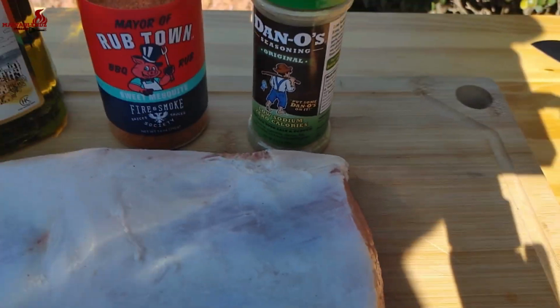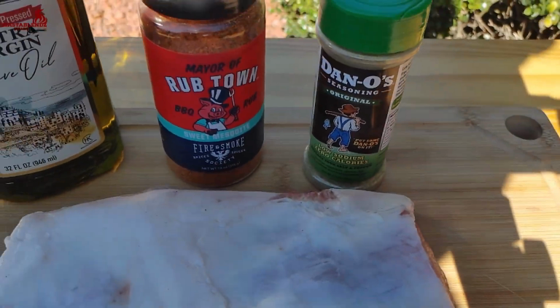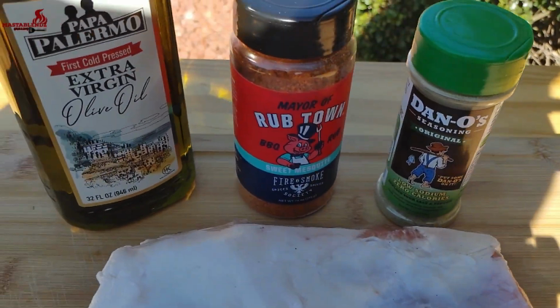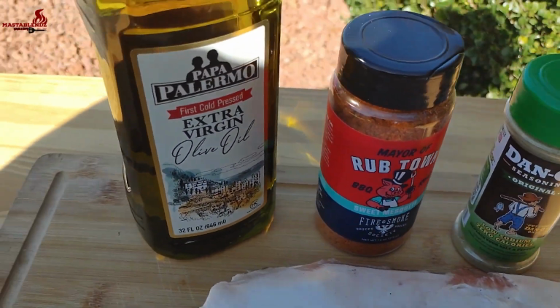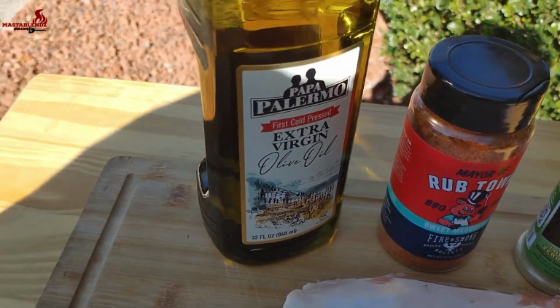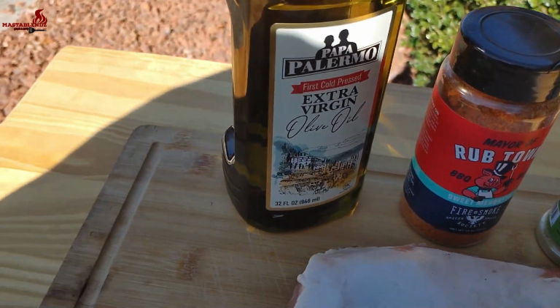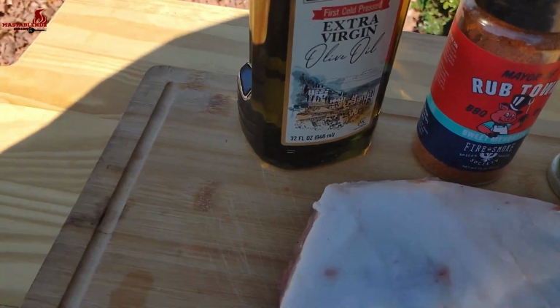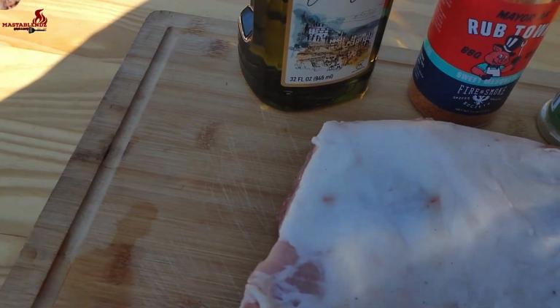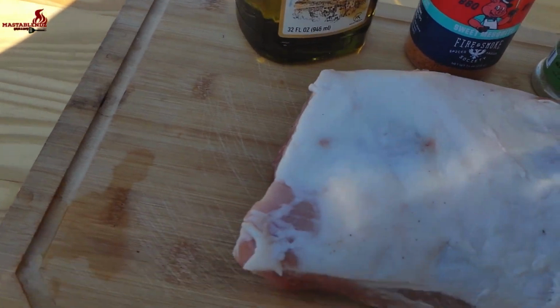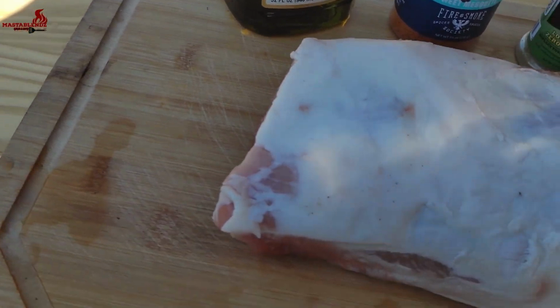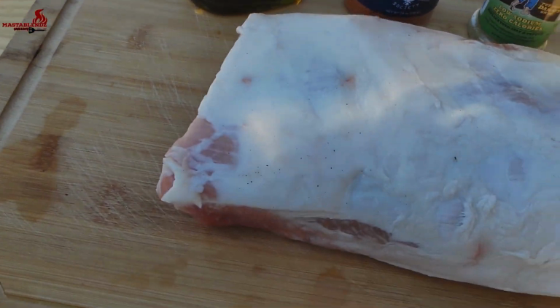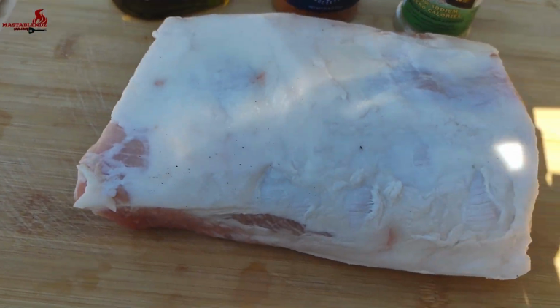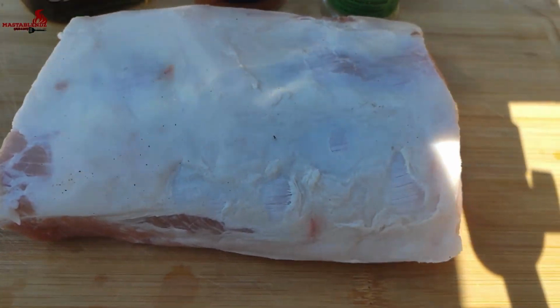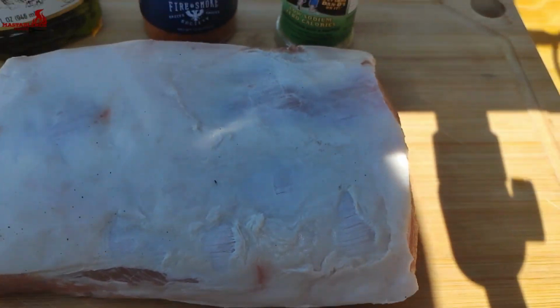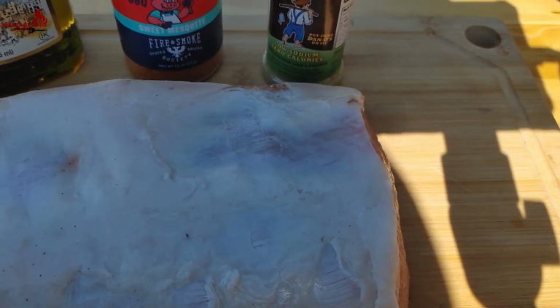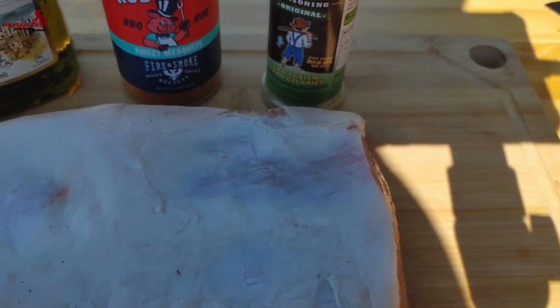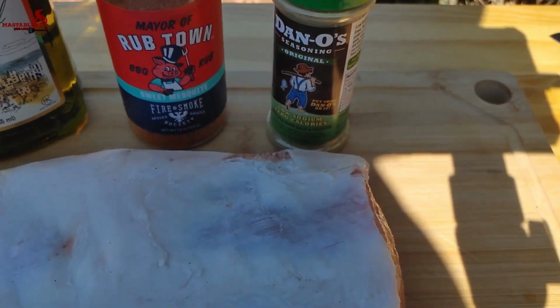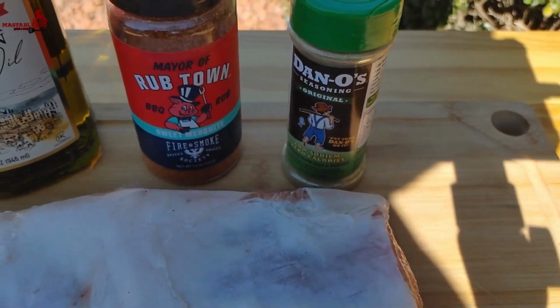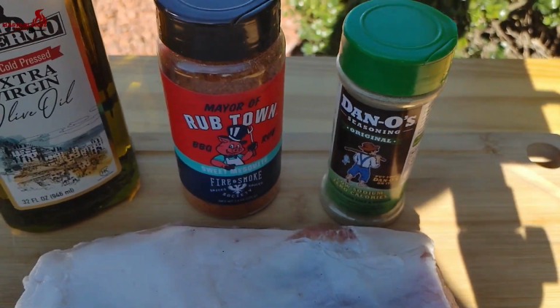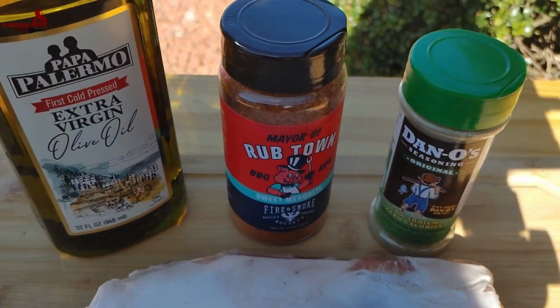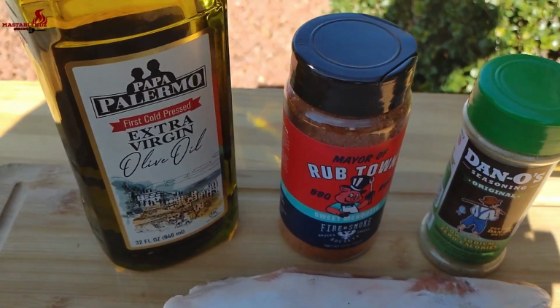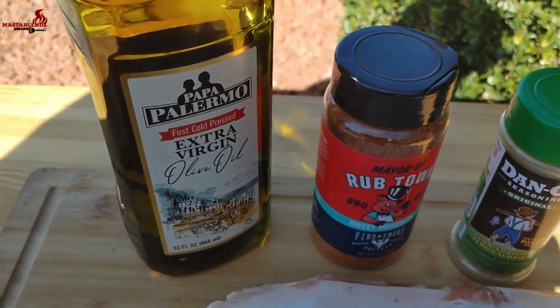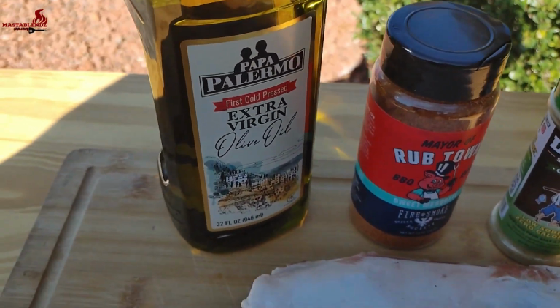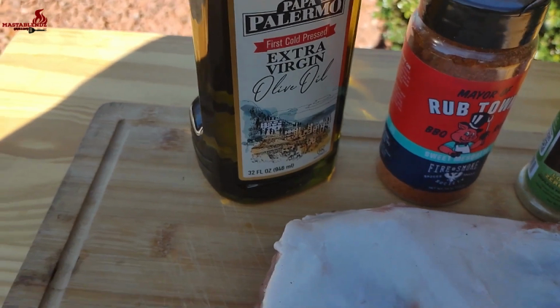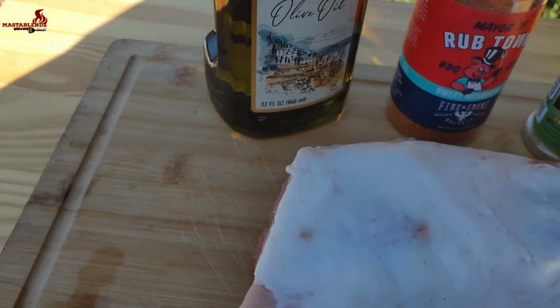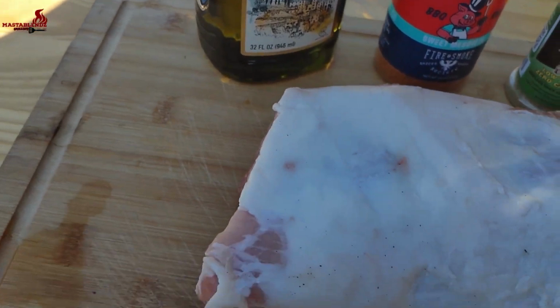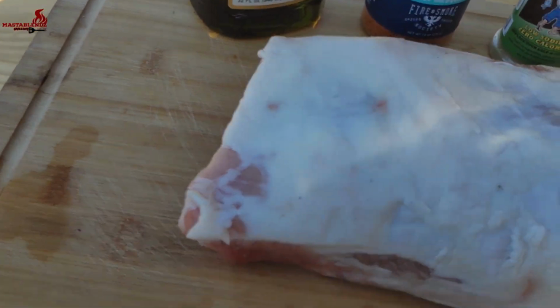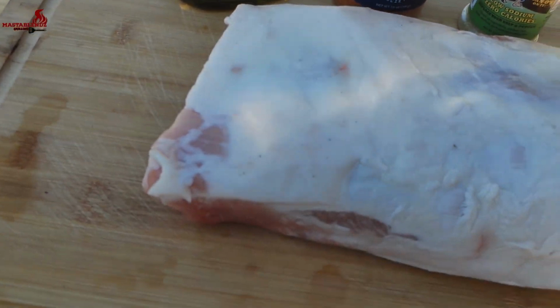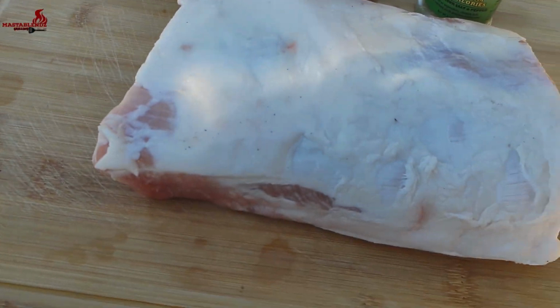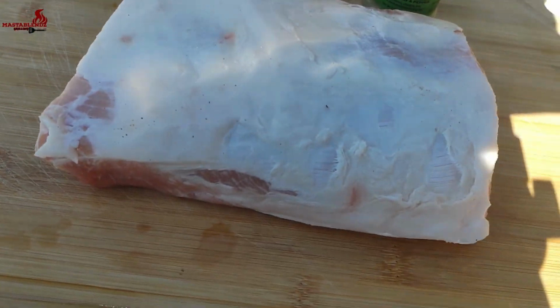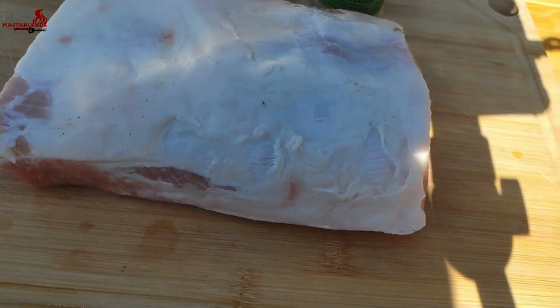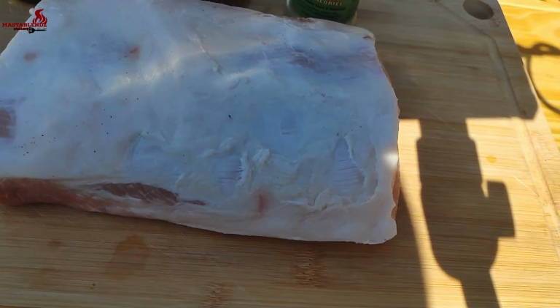What's going on y'all, welcome to the Master Blends Grilling and Cooking channel. My name is Trey and today we're gonna be making that smoked pork loin. Stay tuned.